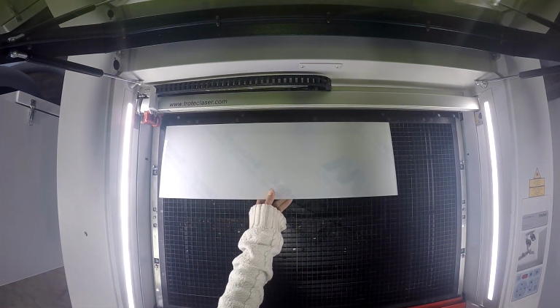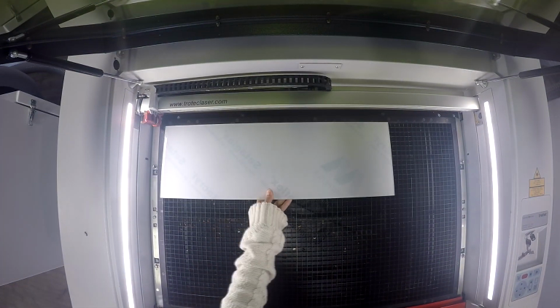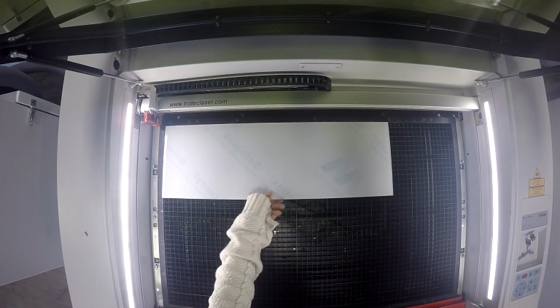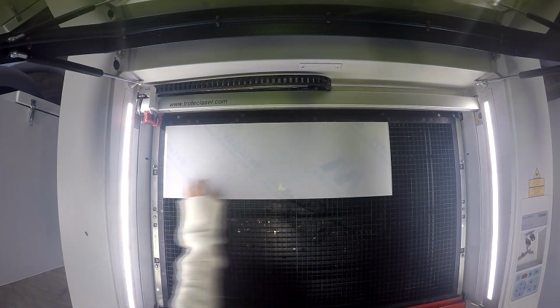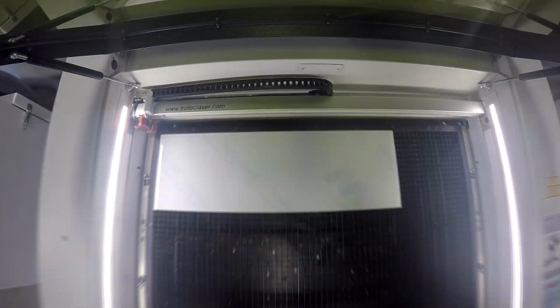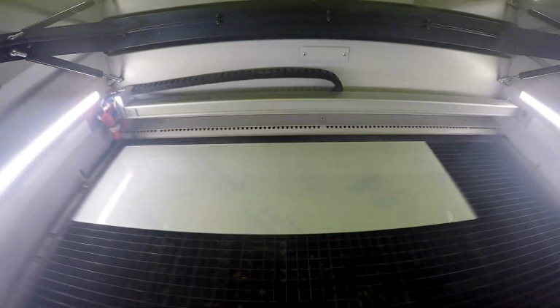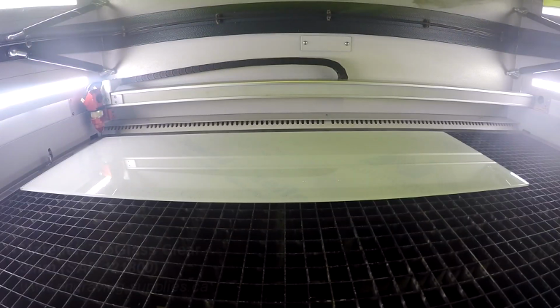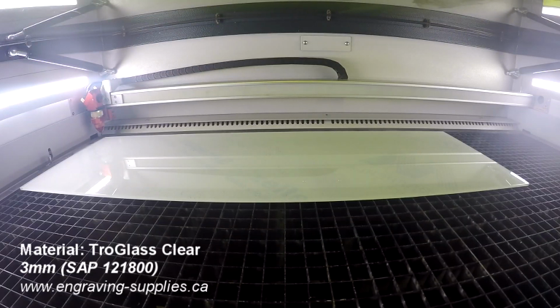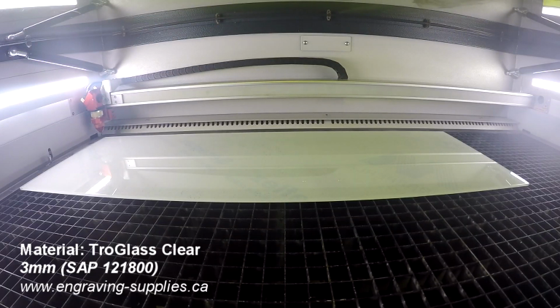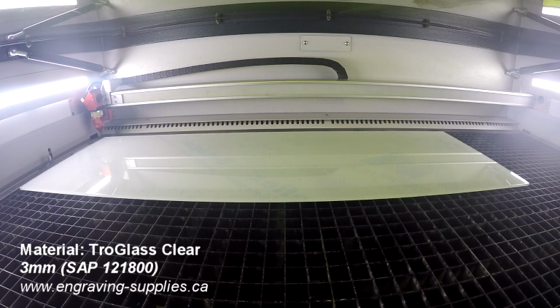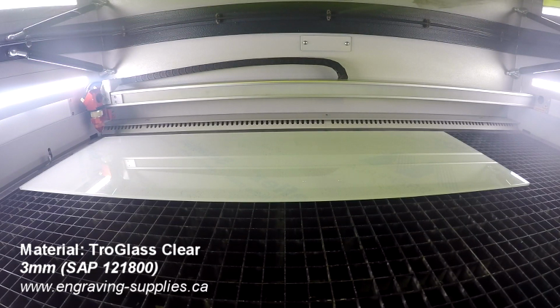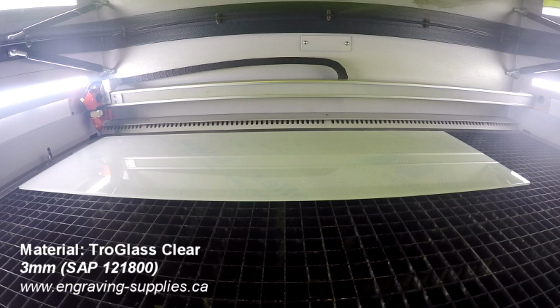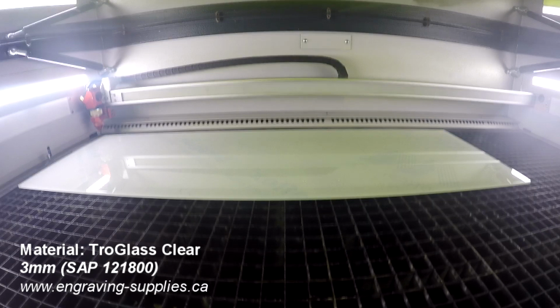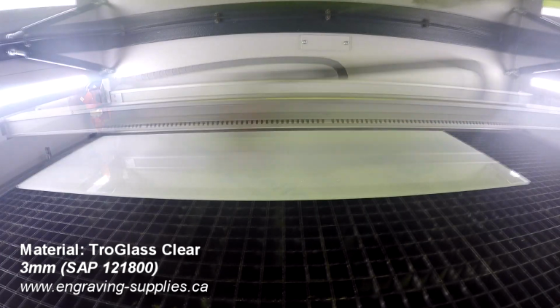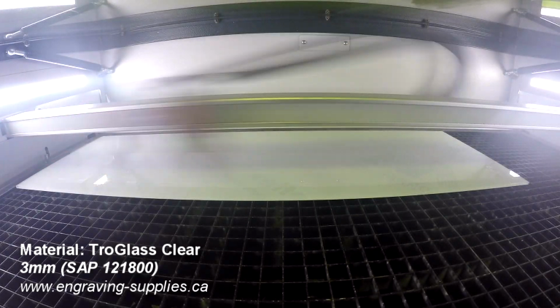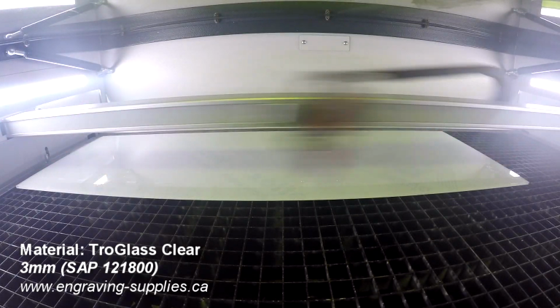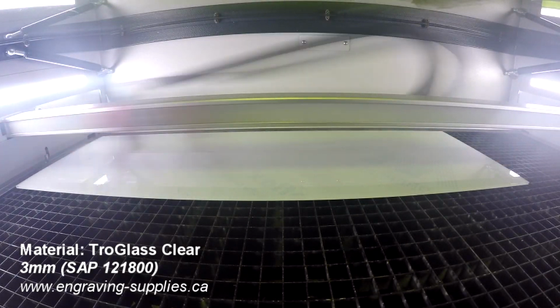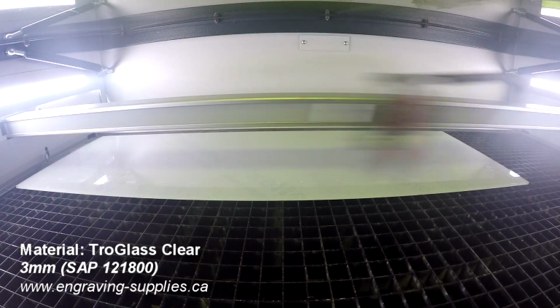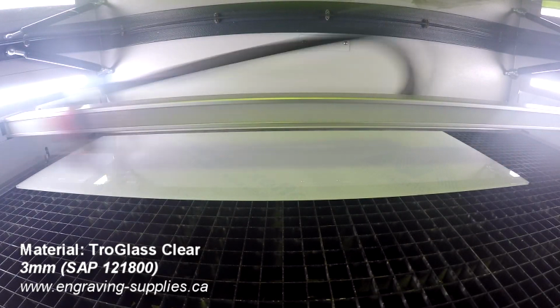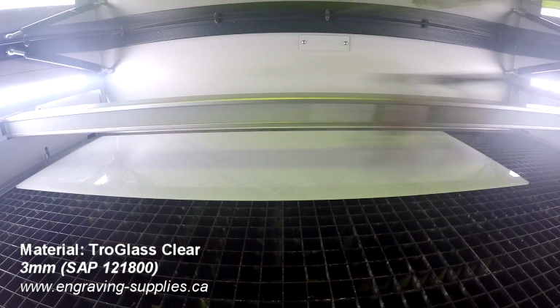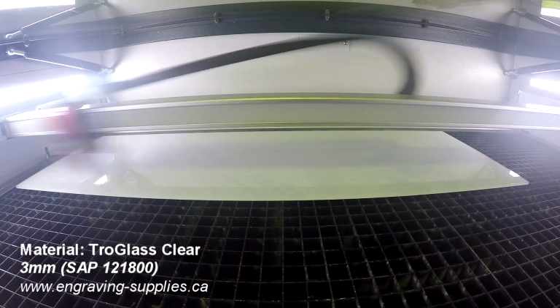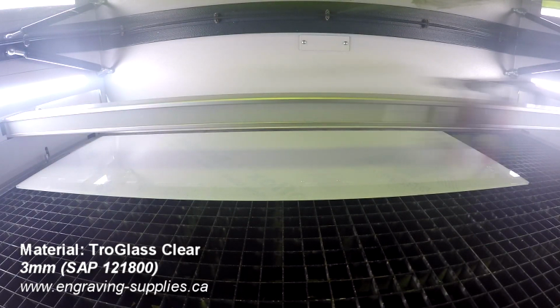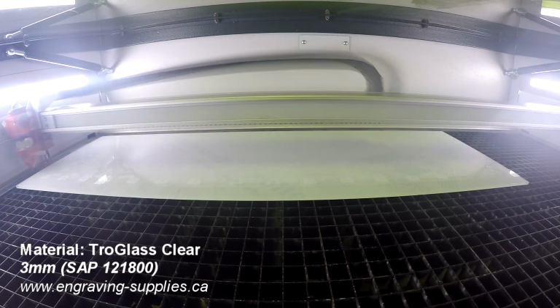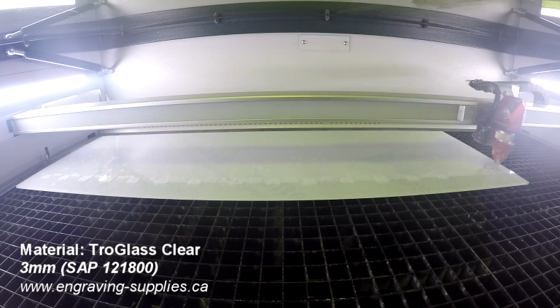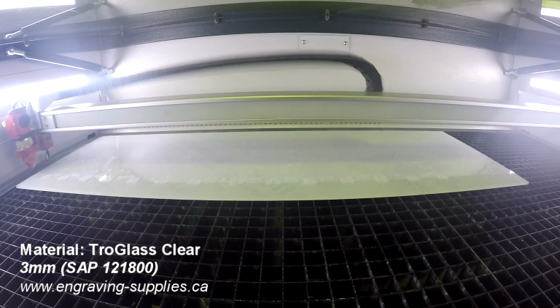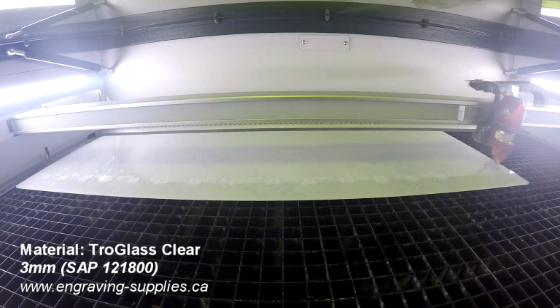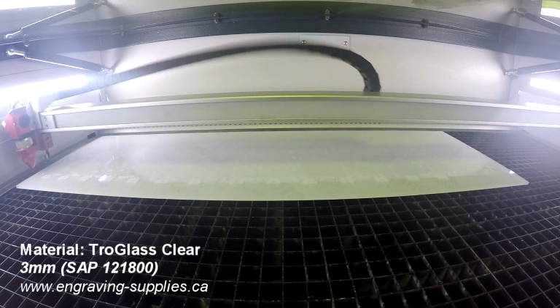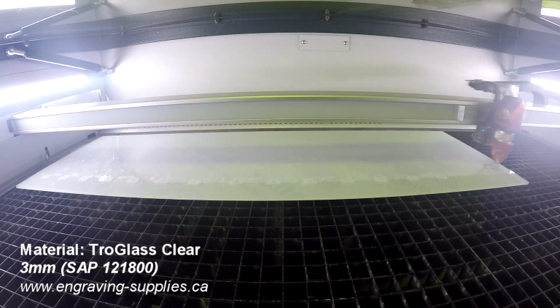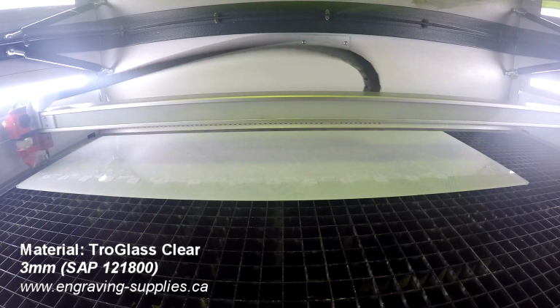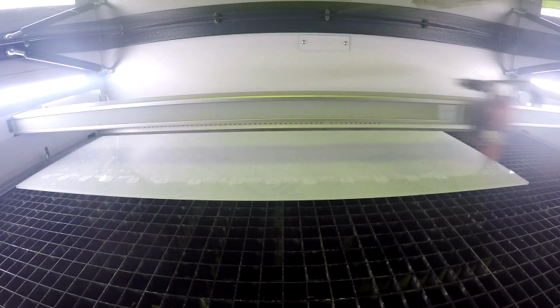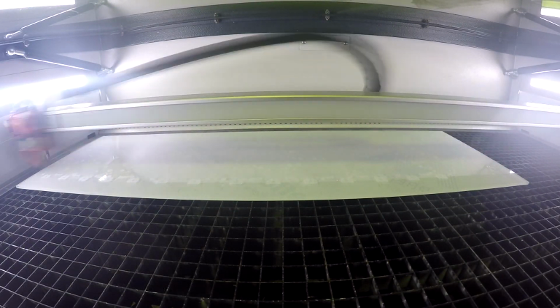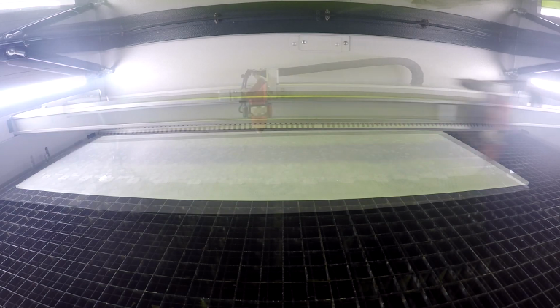To create the candy boxes, we reverse engraved a robot pattern onto the 3mm Trillglass Clear and then cut the pieces out of the box.